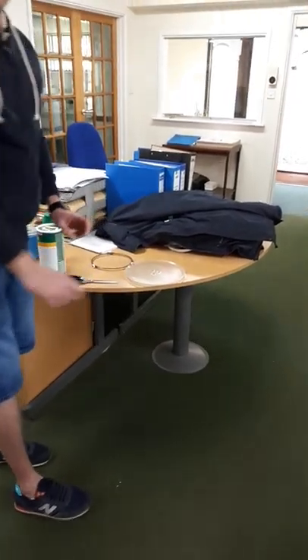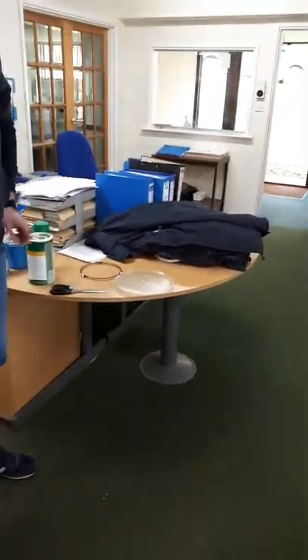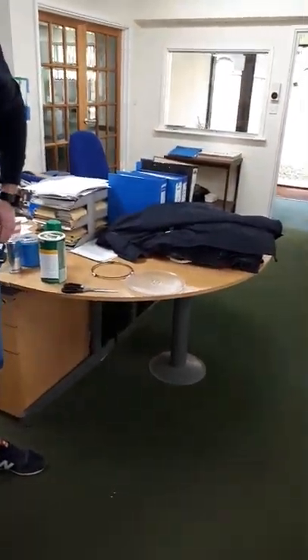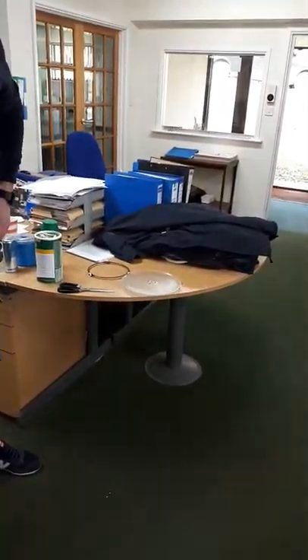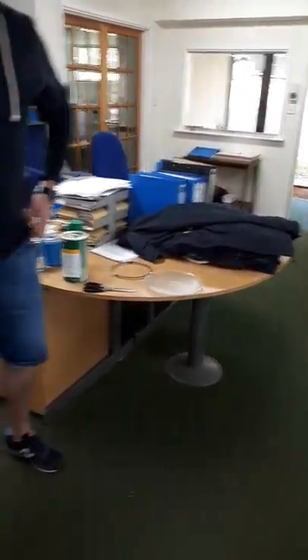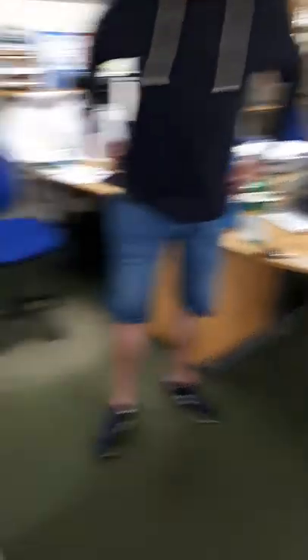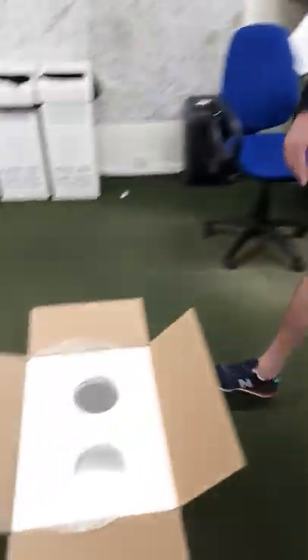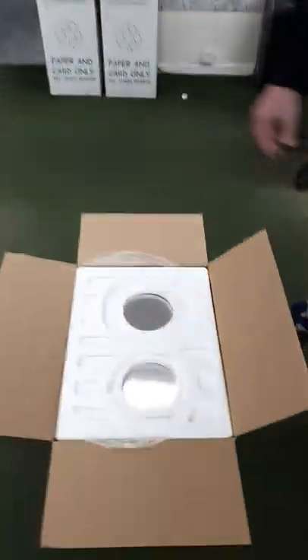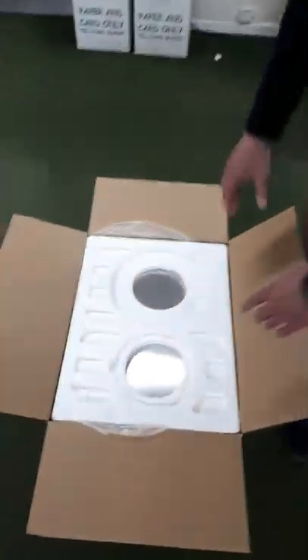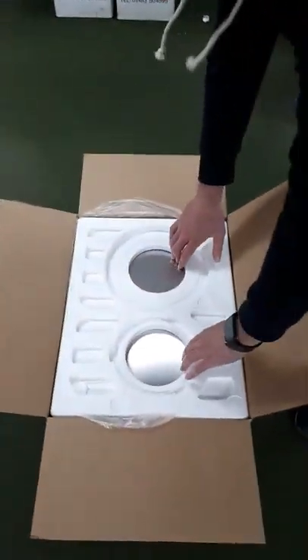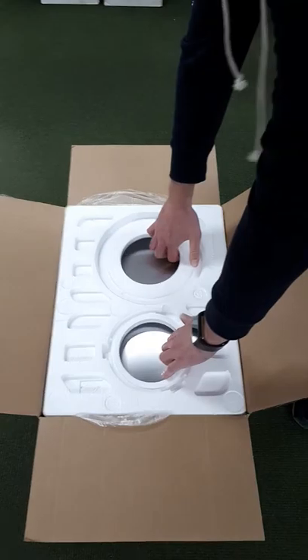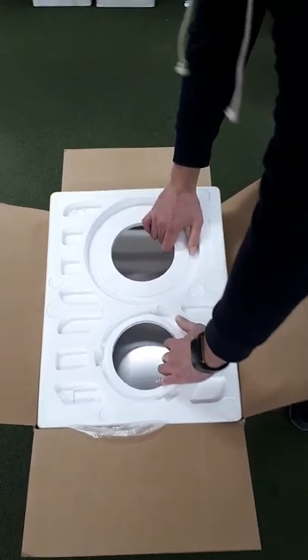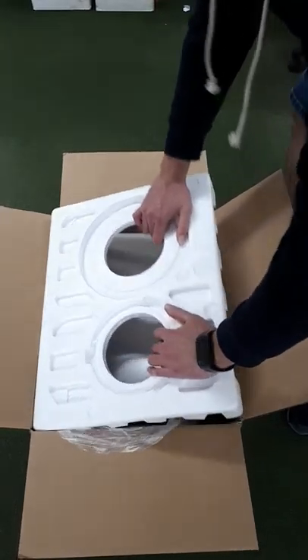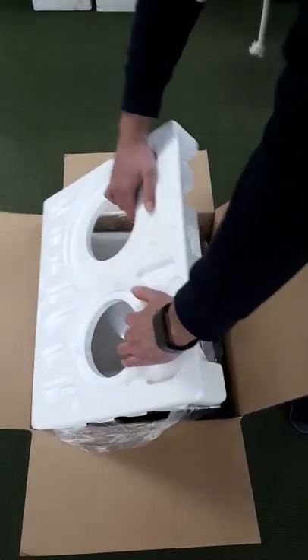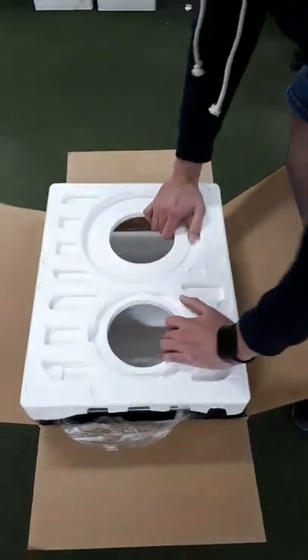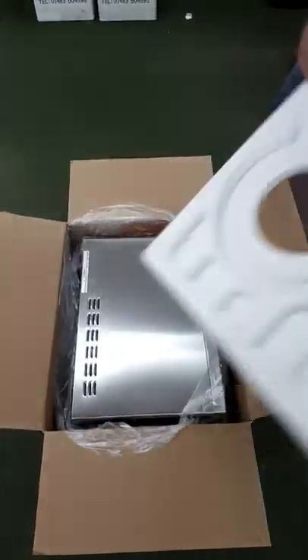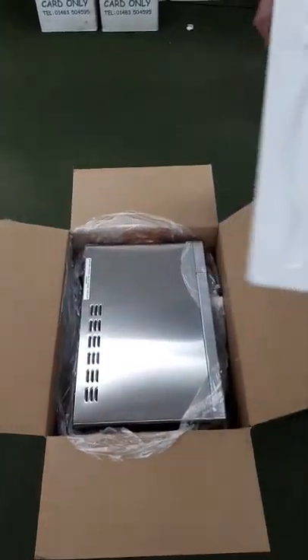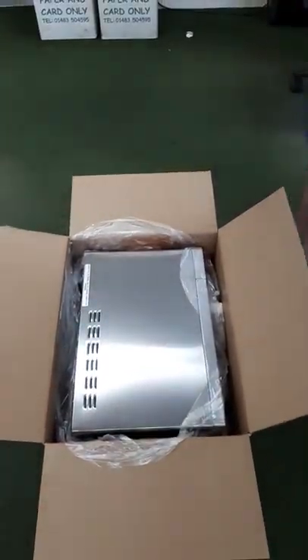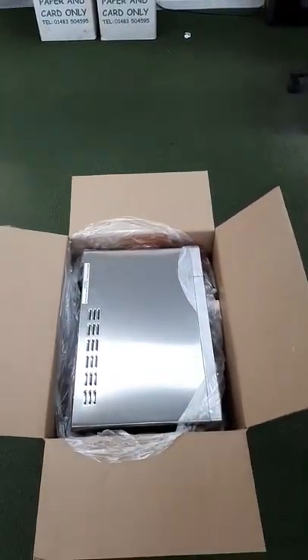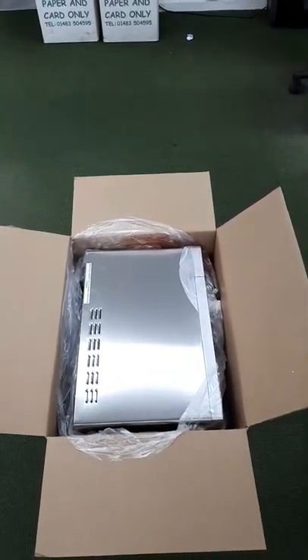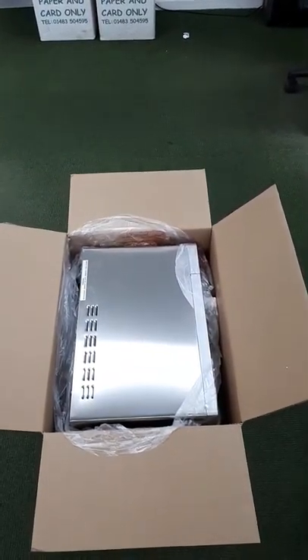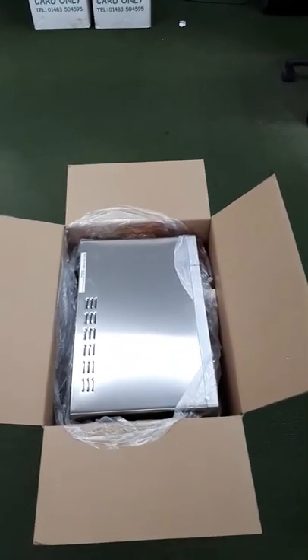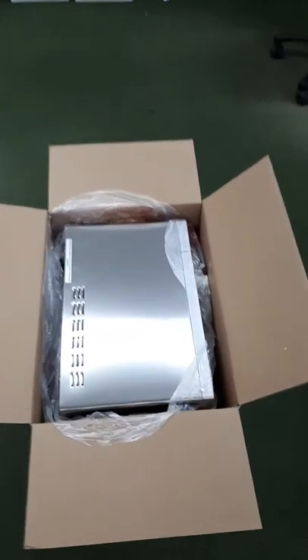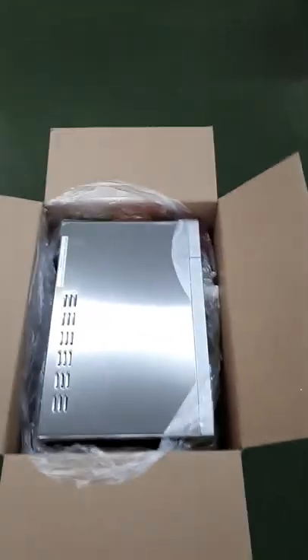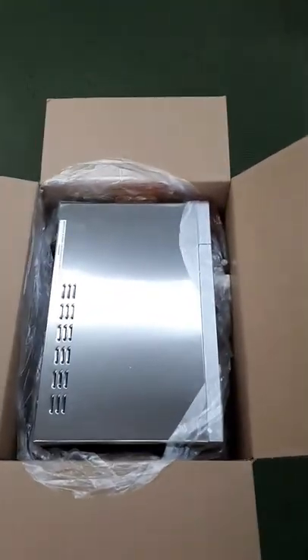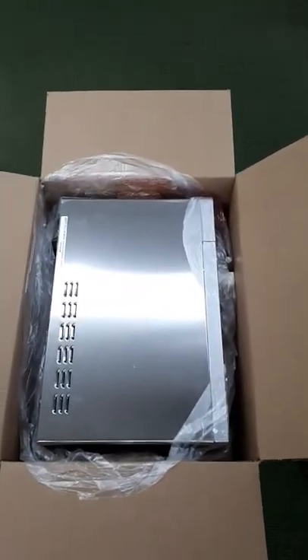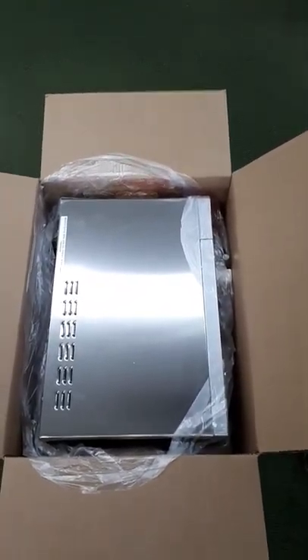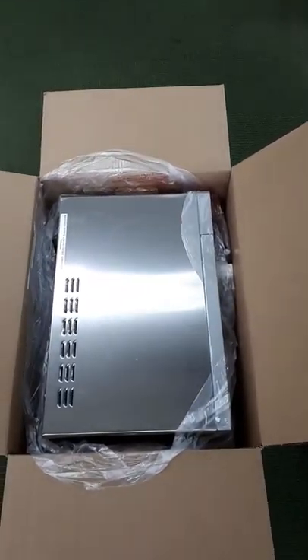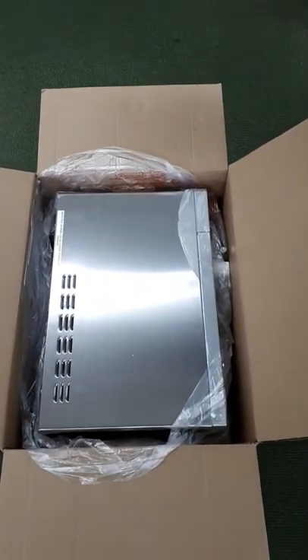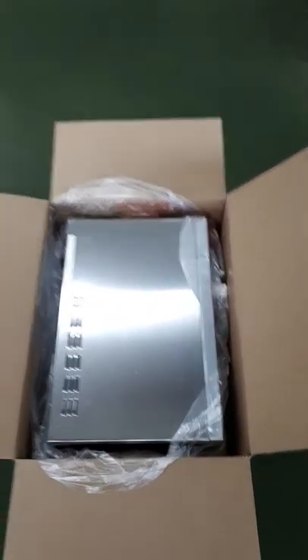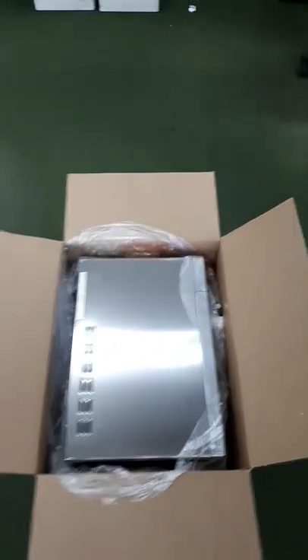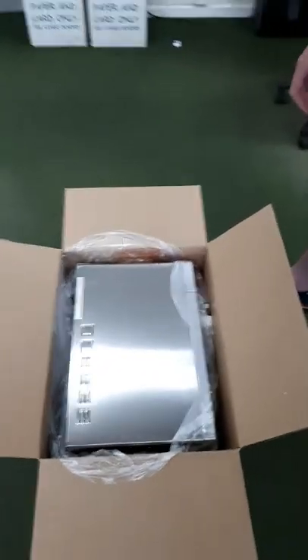Are you going to wash the plate before we use it? No. Oh, okay. Some of this to protect the microwave in transit. Look at that — you can see your face in it. It's shiny.